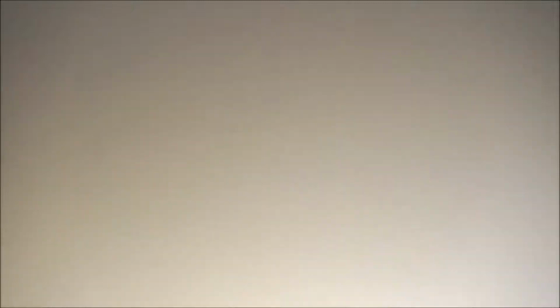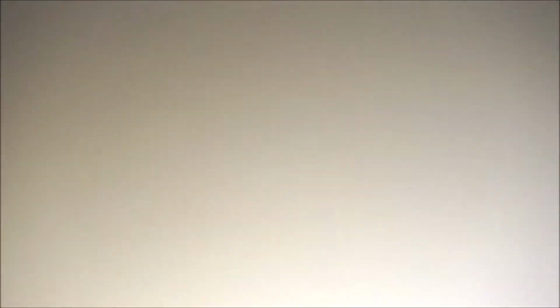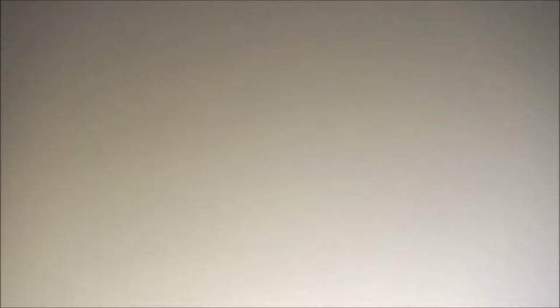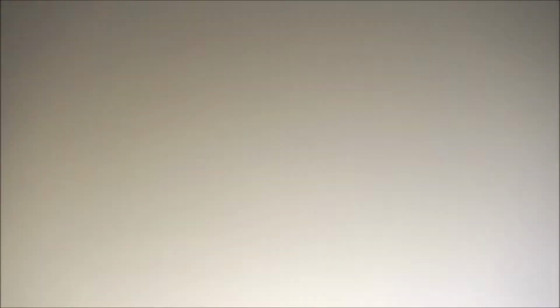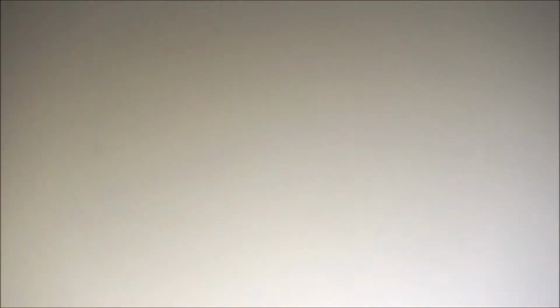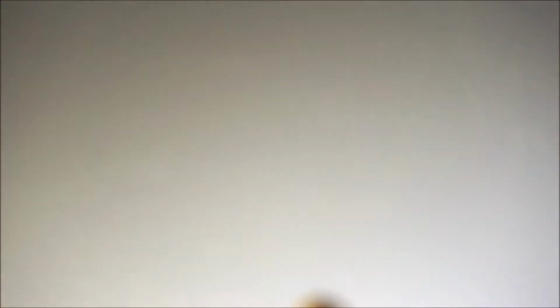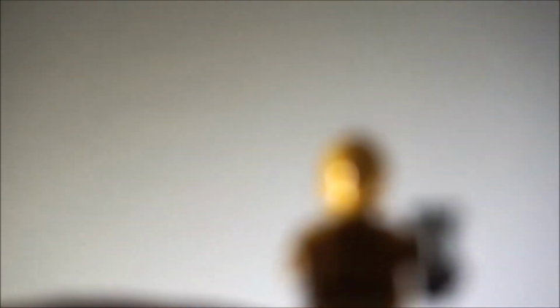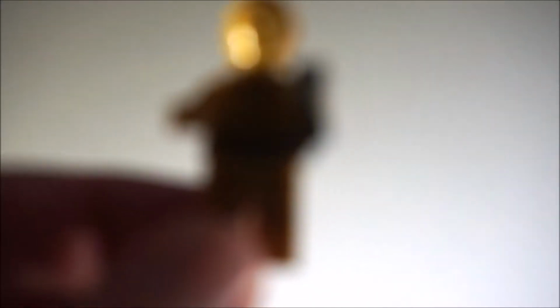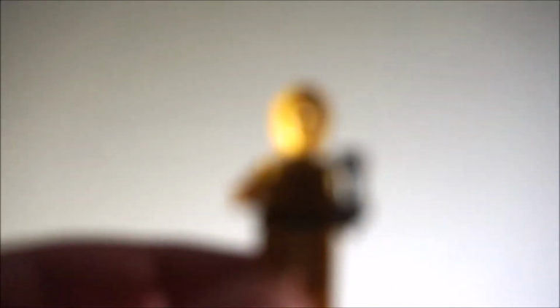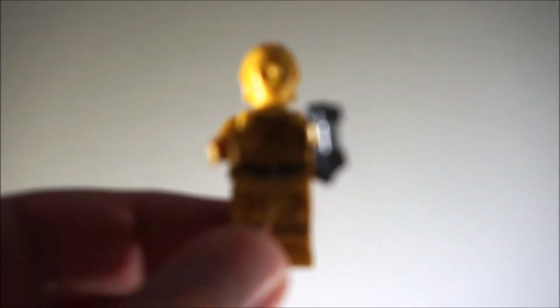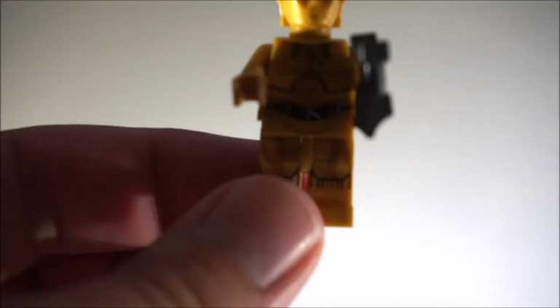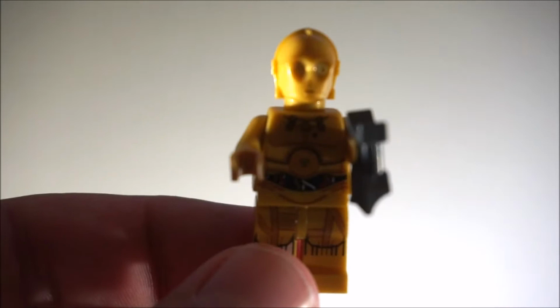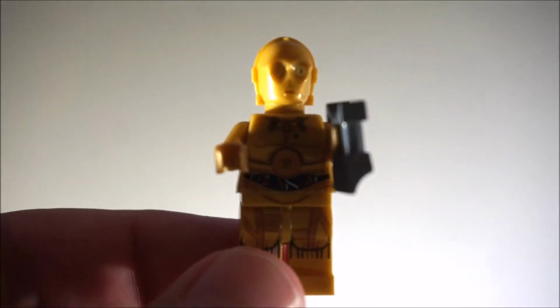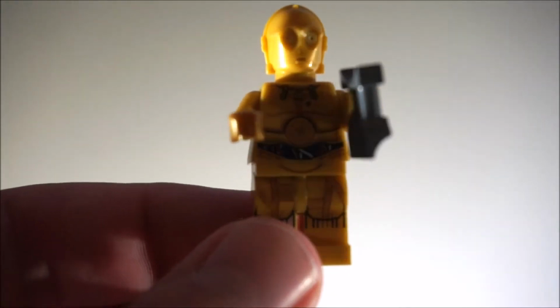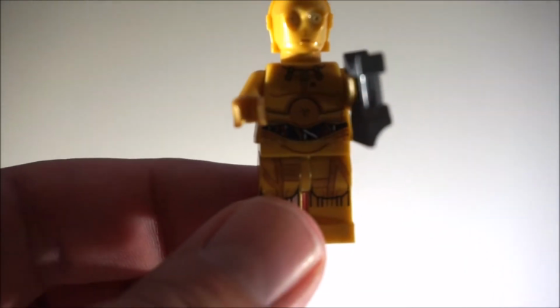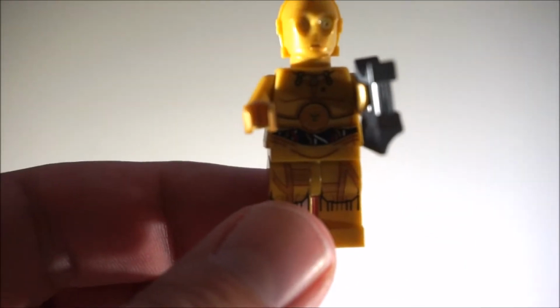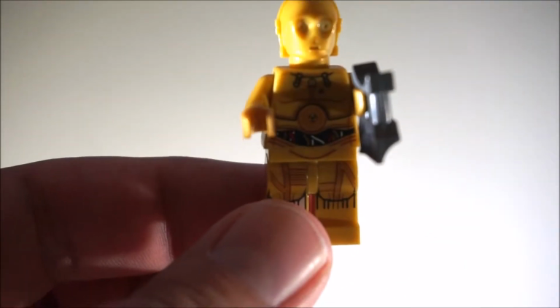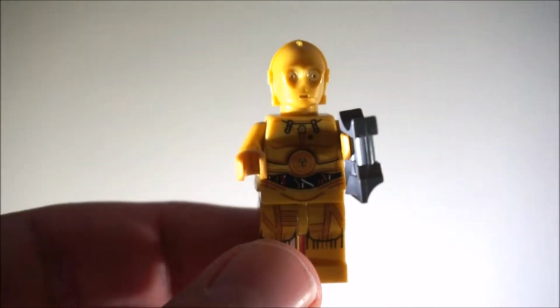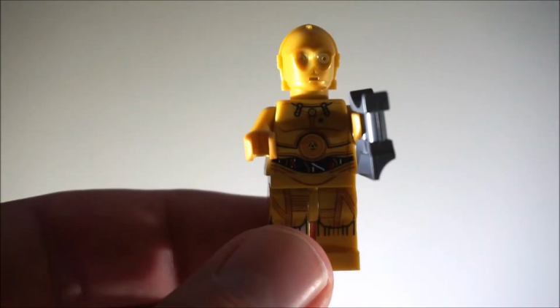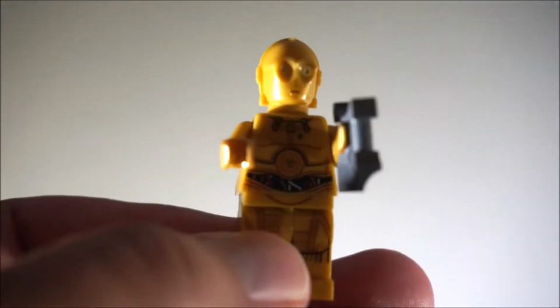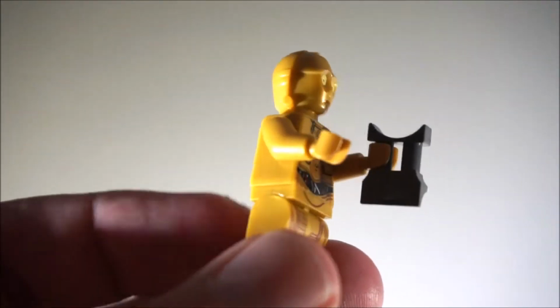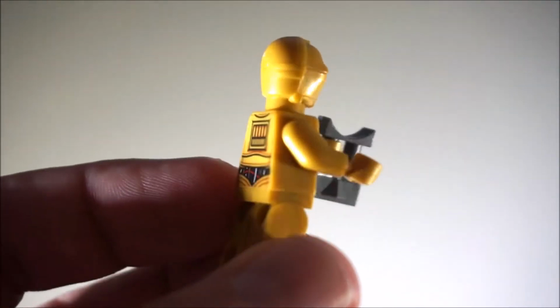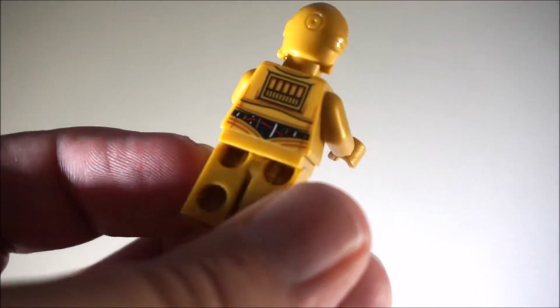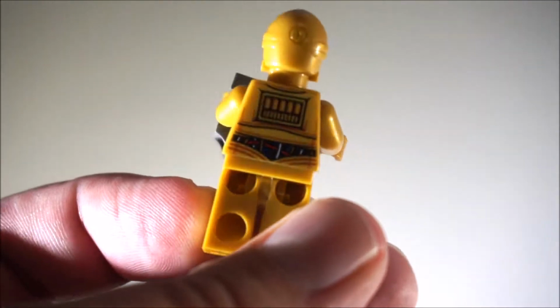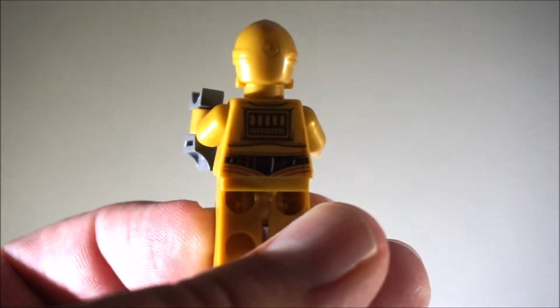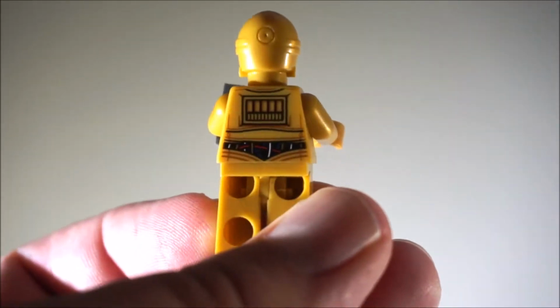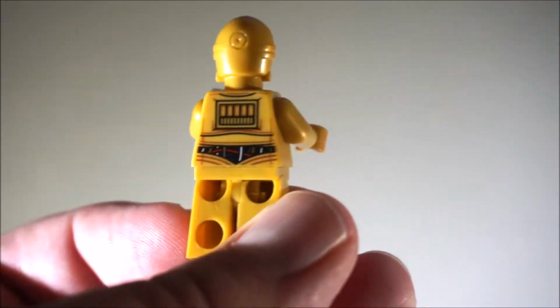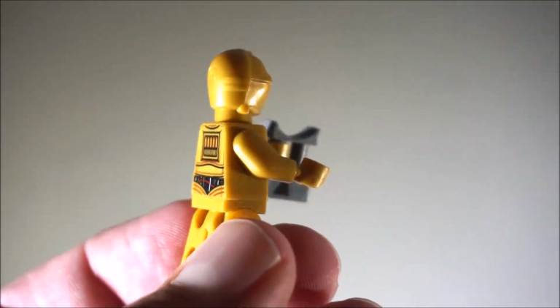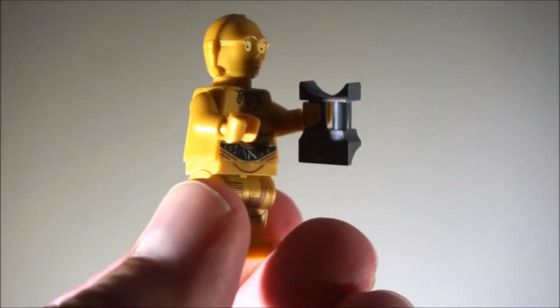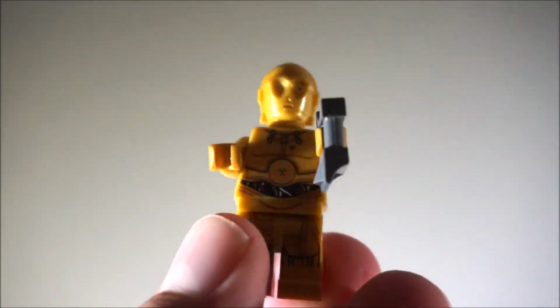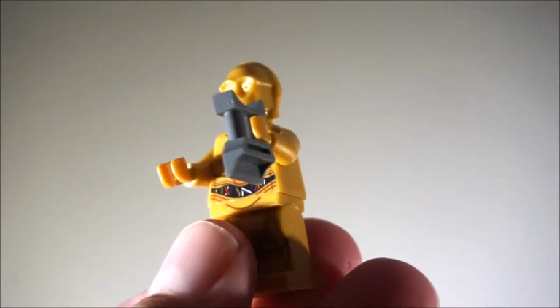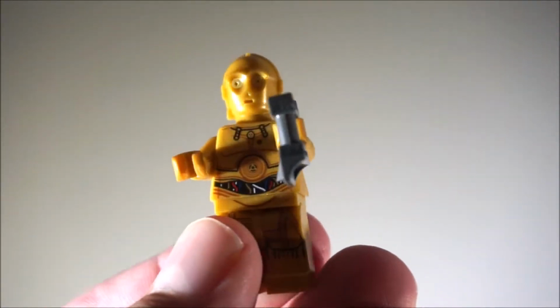First we have C-3PO. There you go, there's his back print. And he has a little visor and like binoculars.